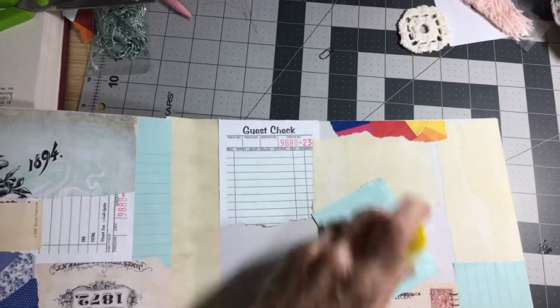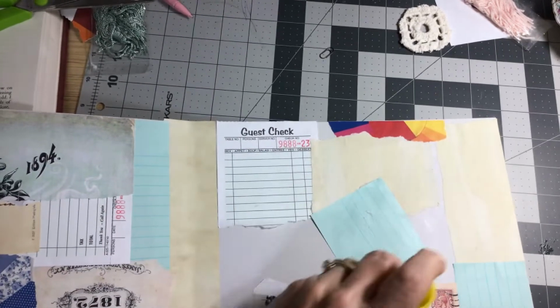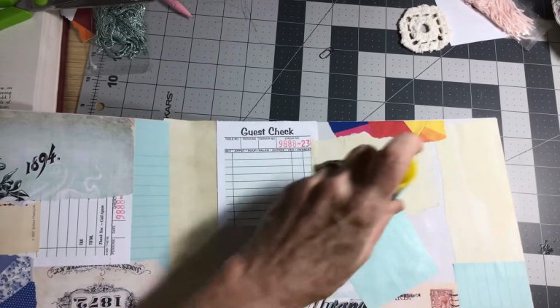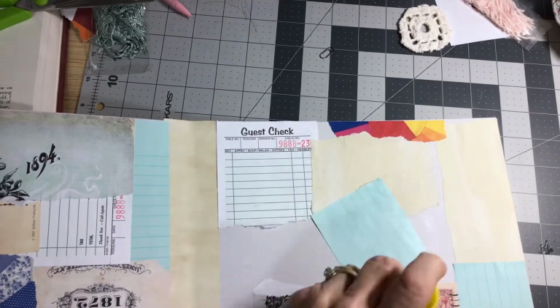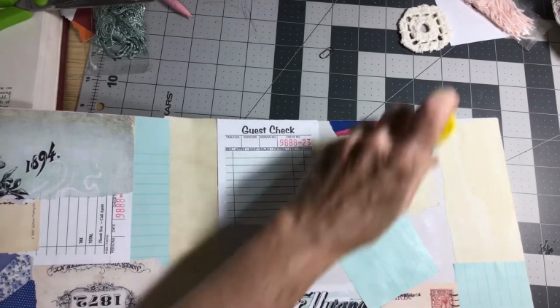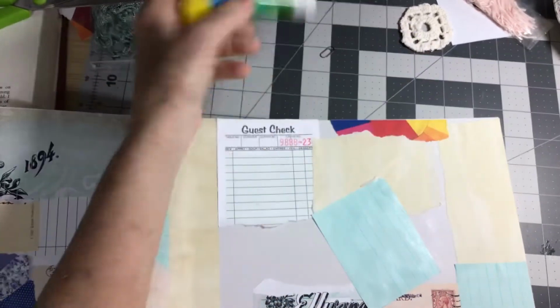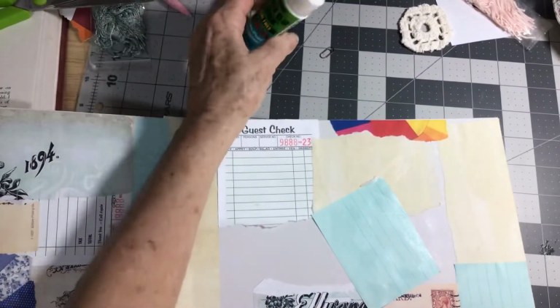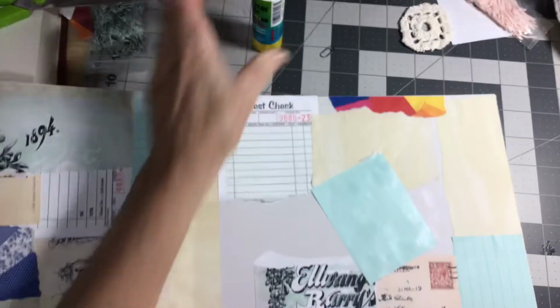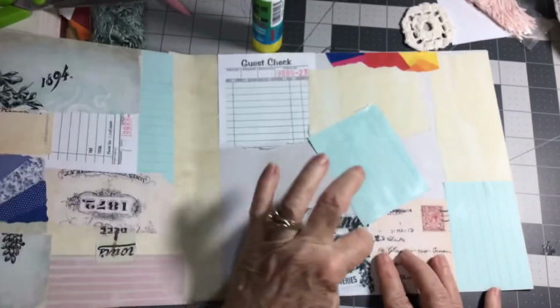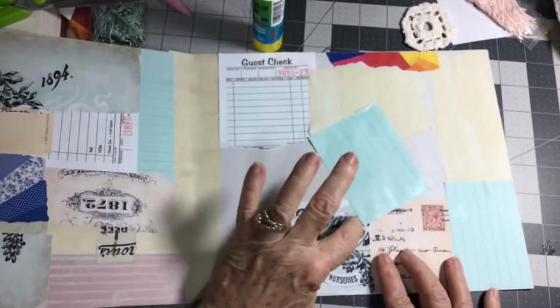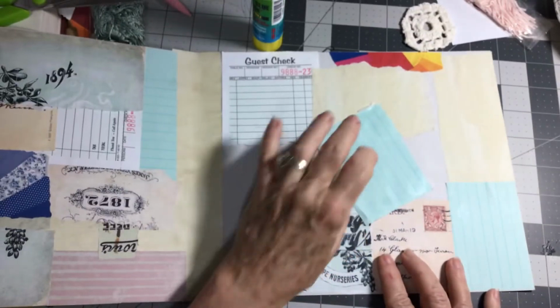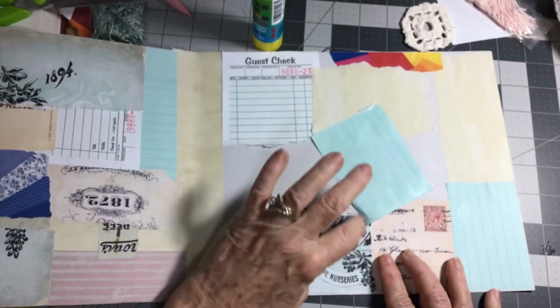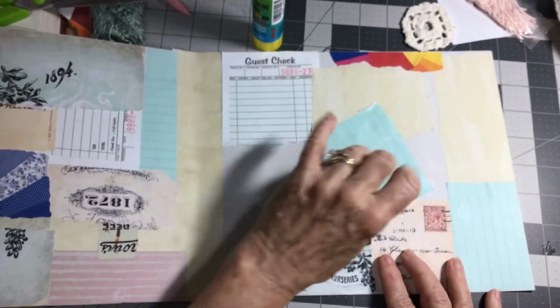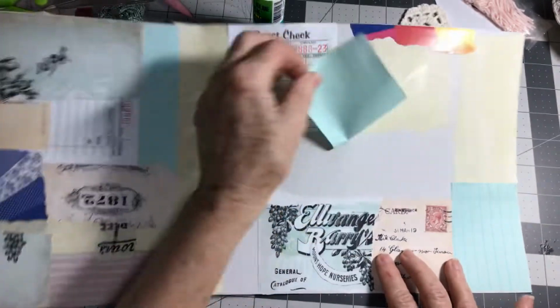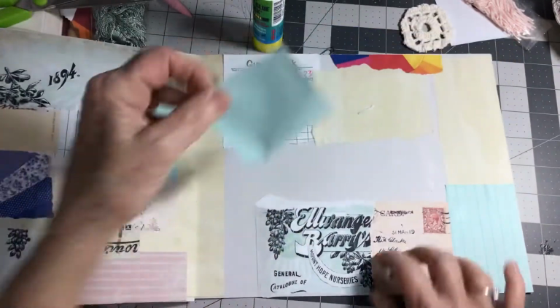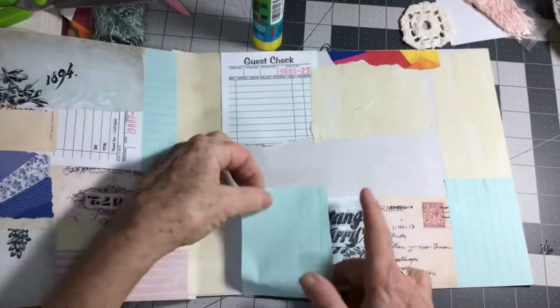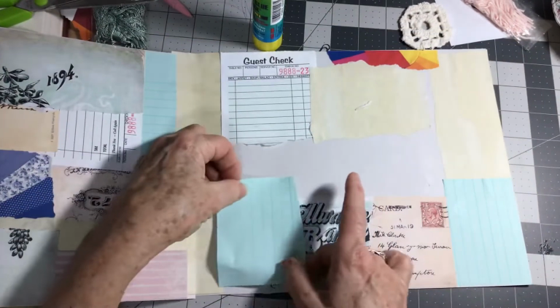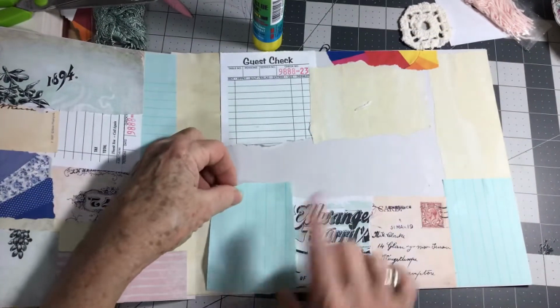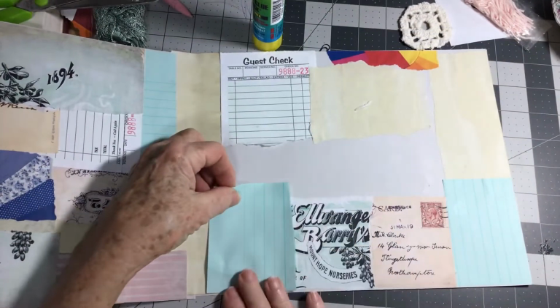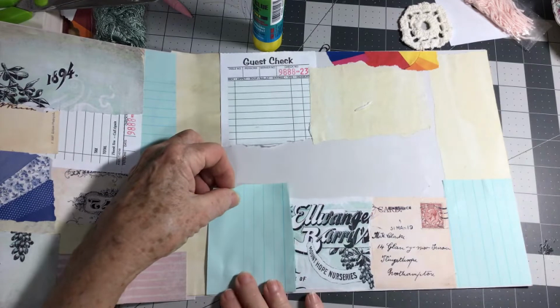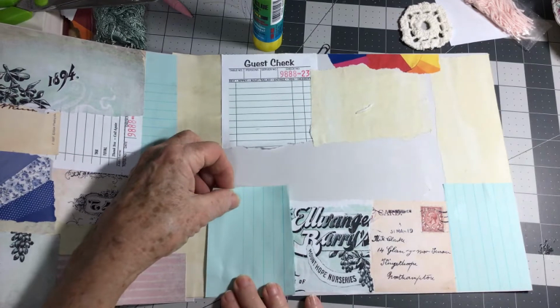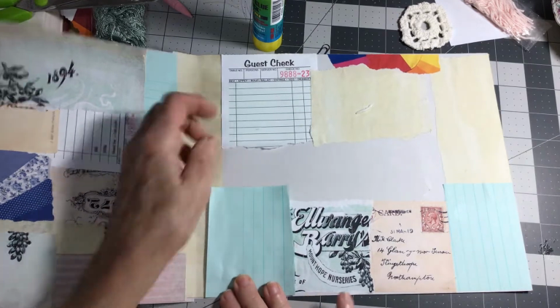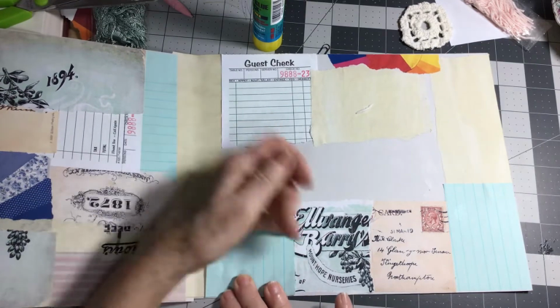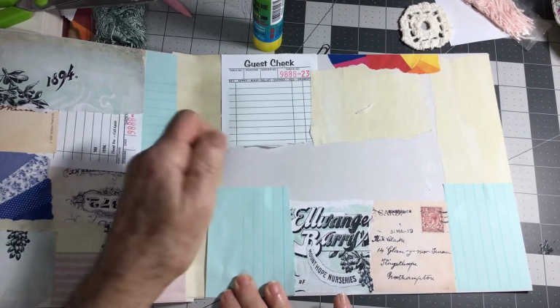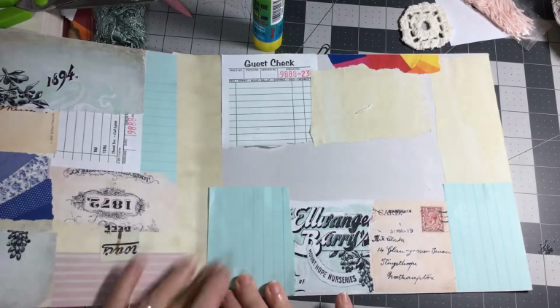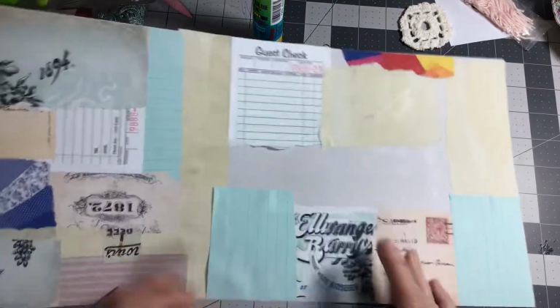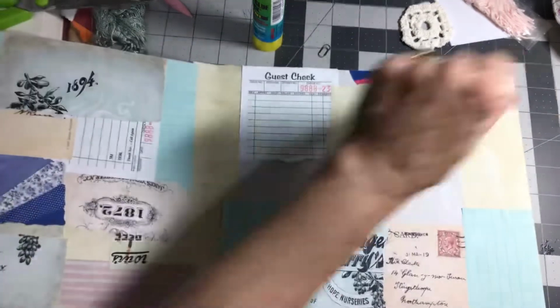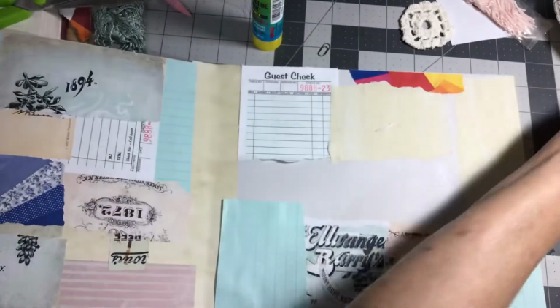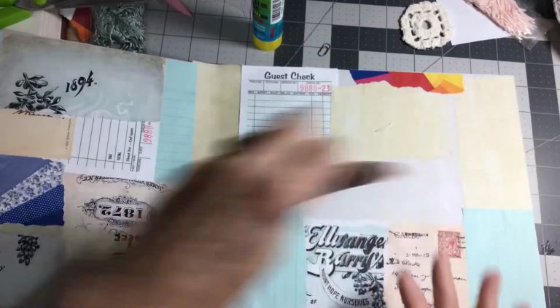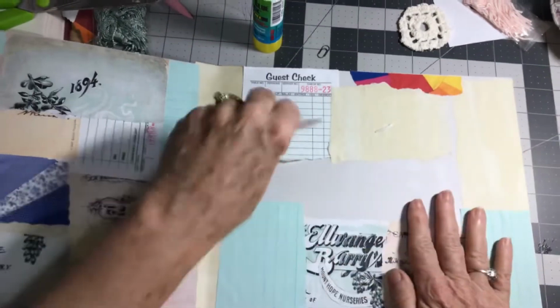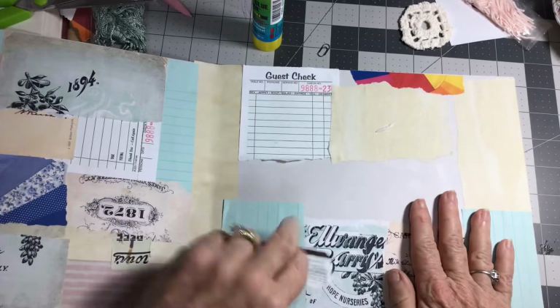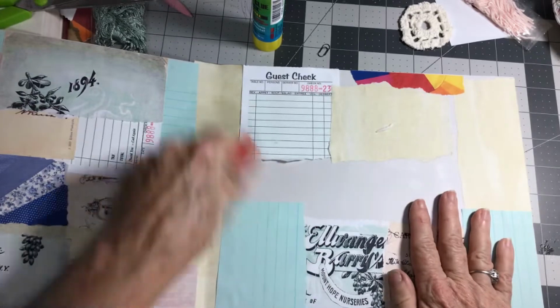This little blue pad right here — I actually picked it up at the dollar store moons ago, and I use it for everything from collage to a grocery list.